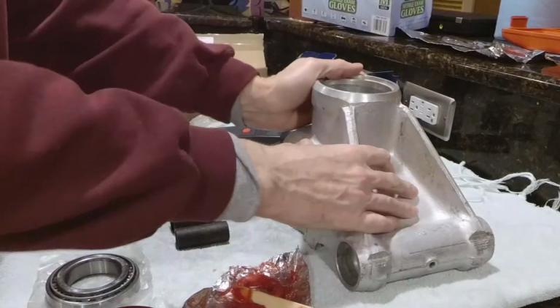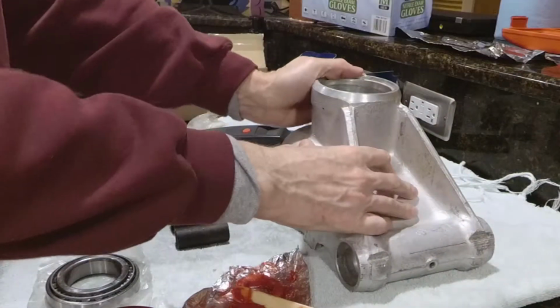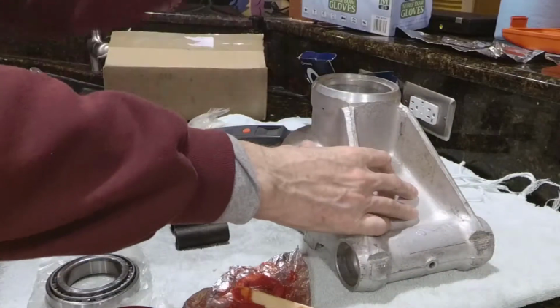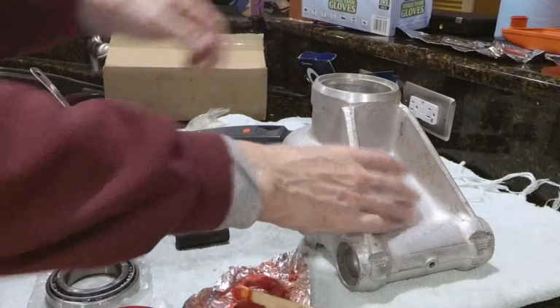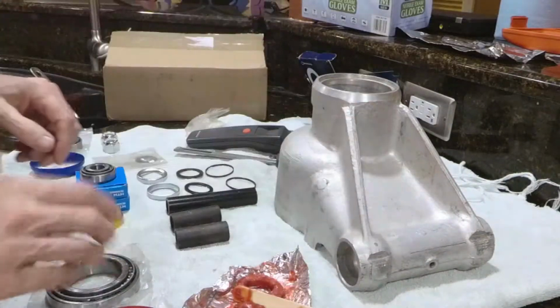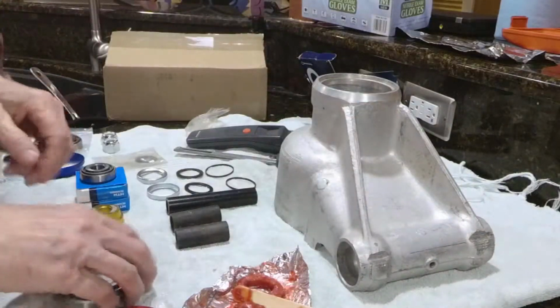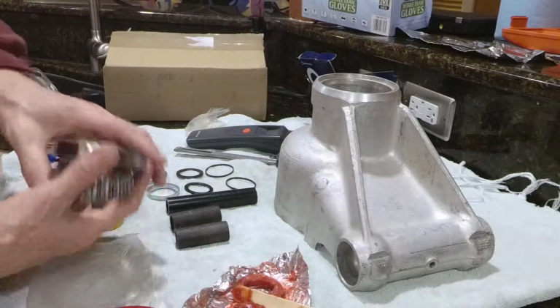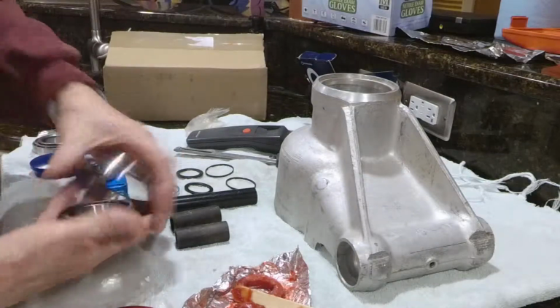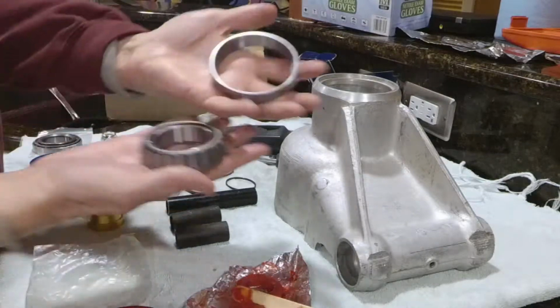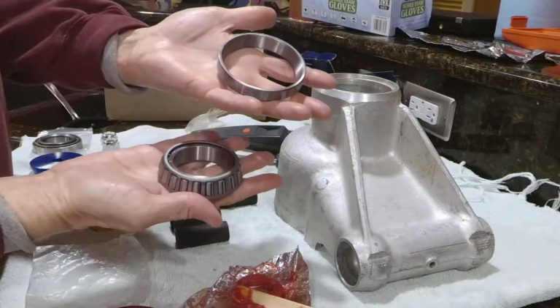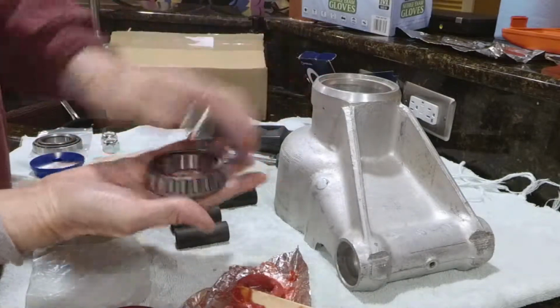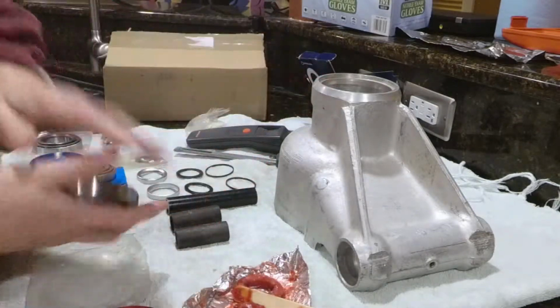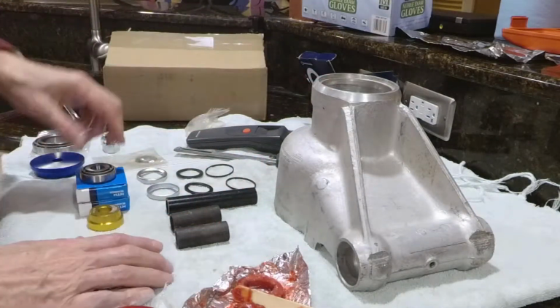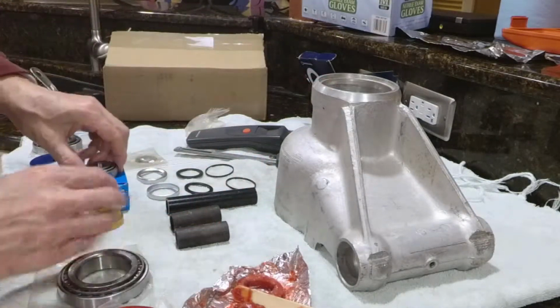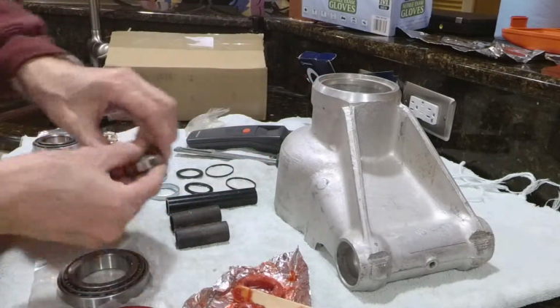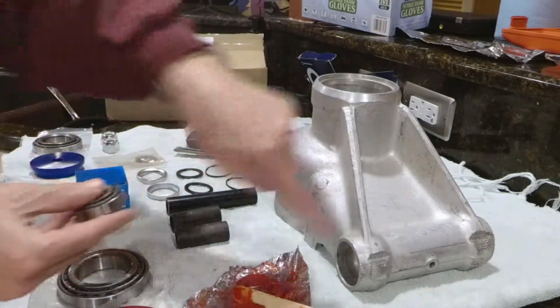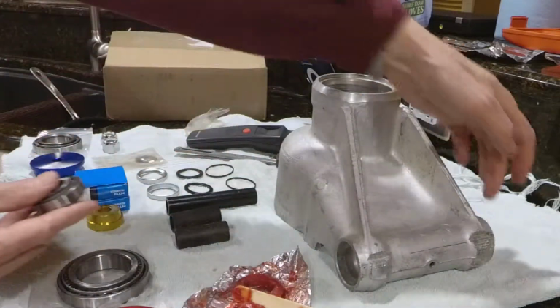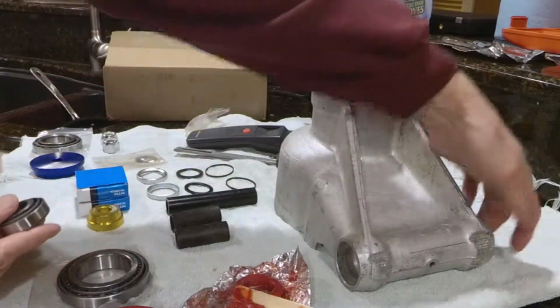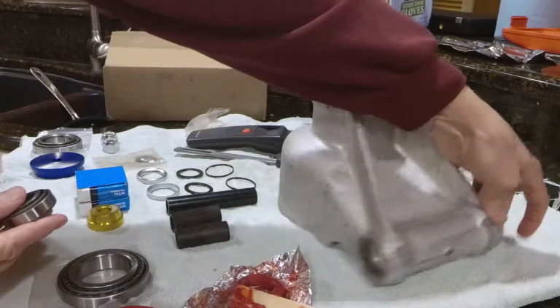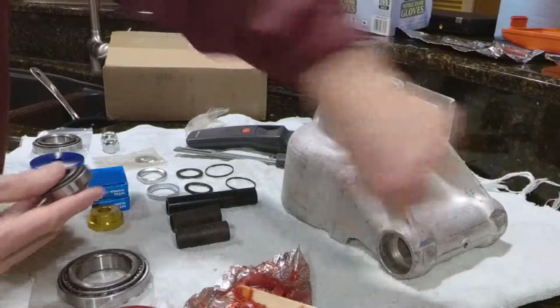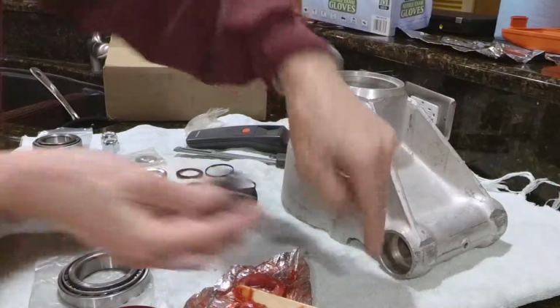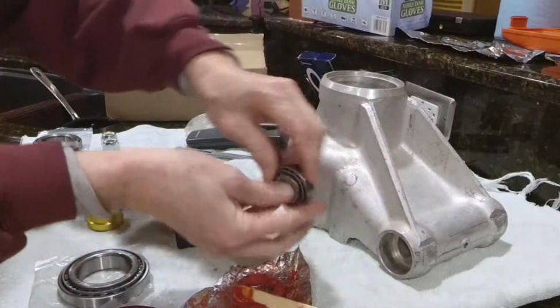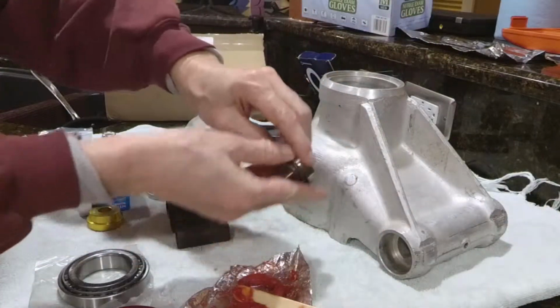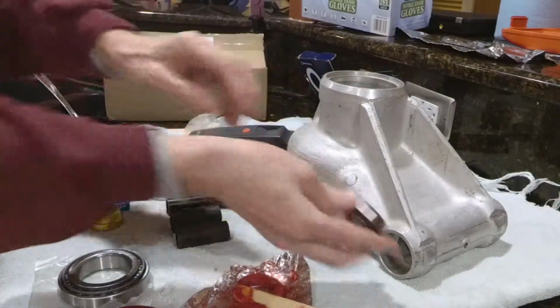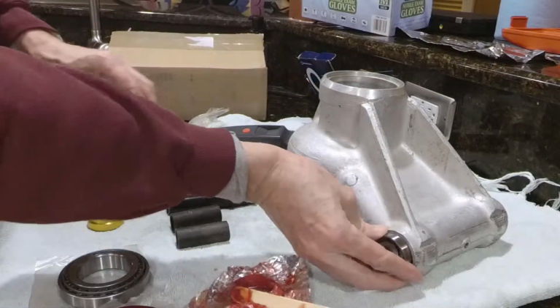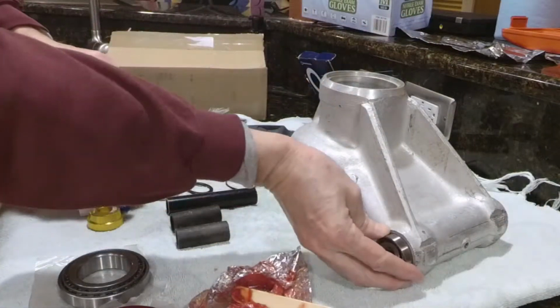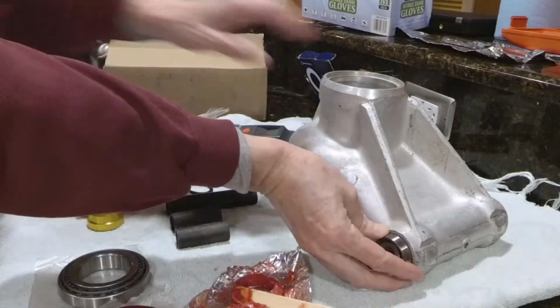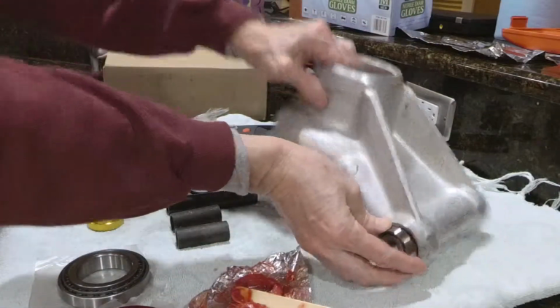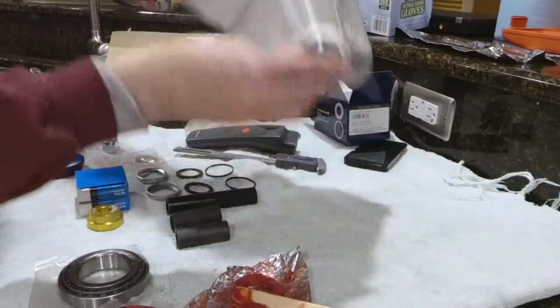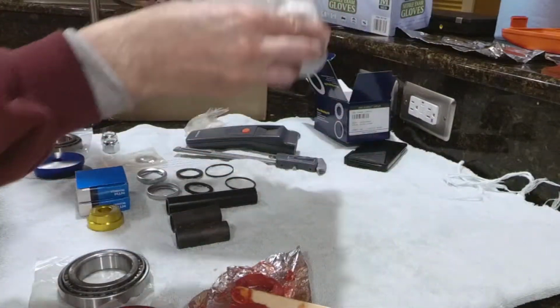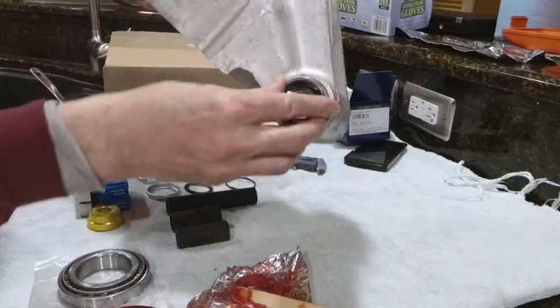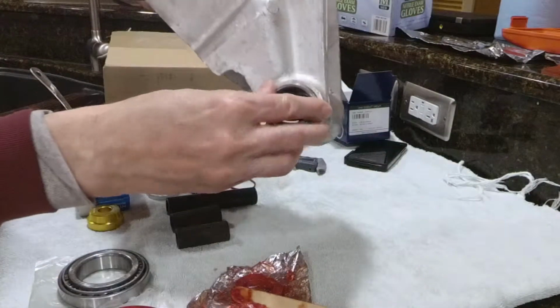This is a carrier, and we are going to be putting these races in. This is where it attaches to the fulcrum arm. So we'll be putting these bearings in.